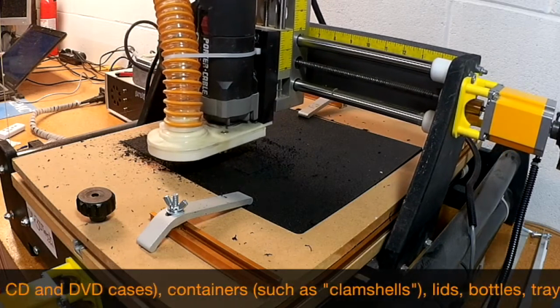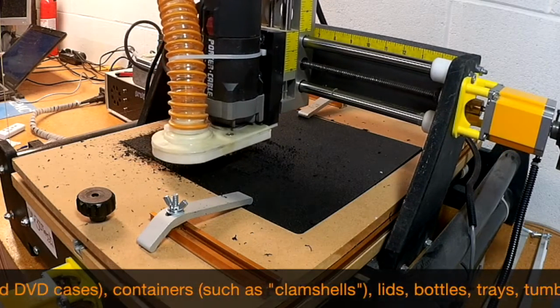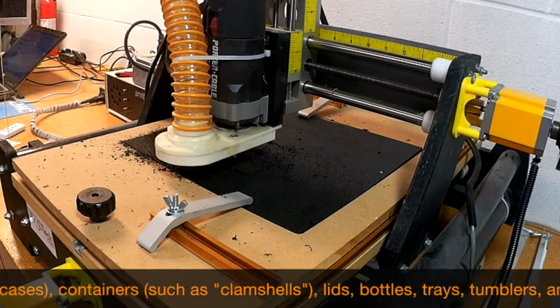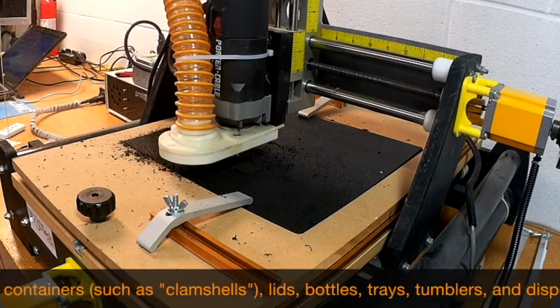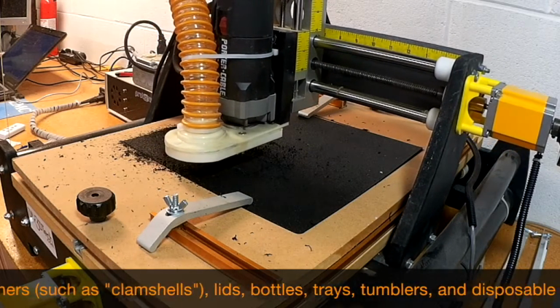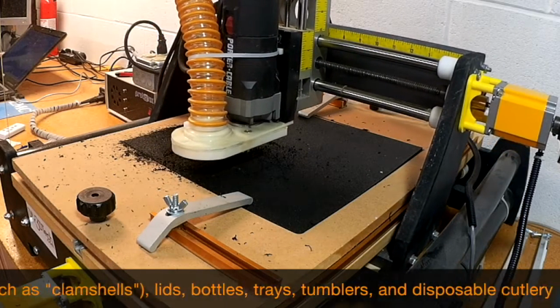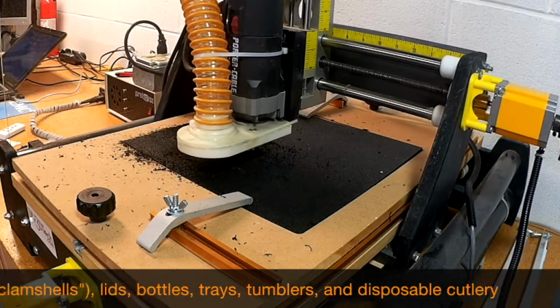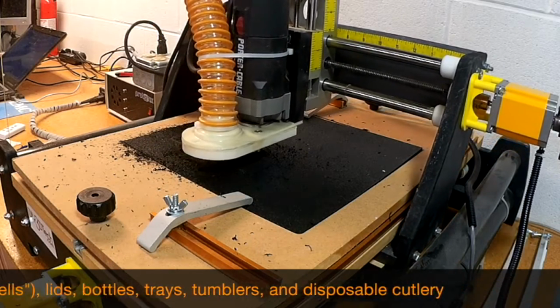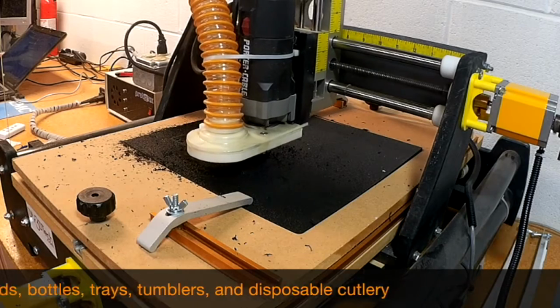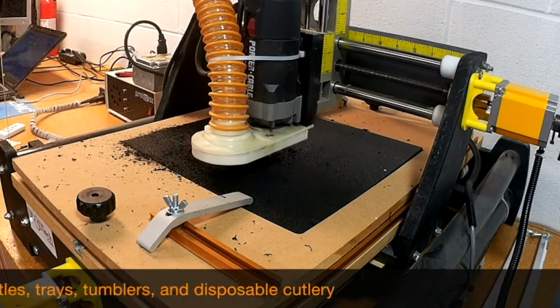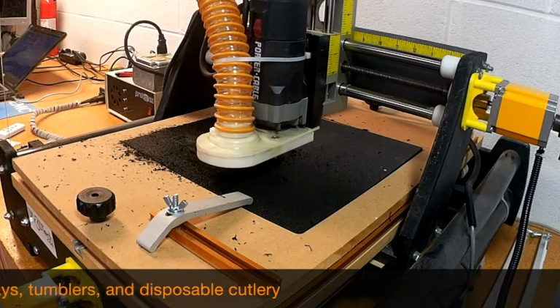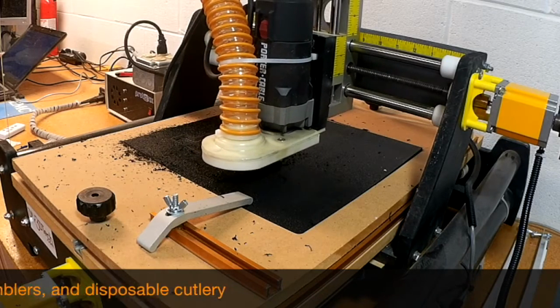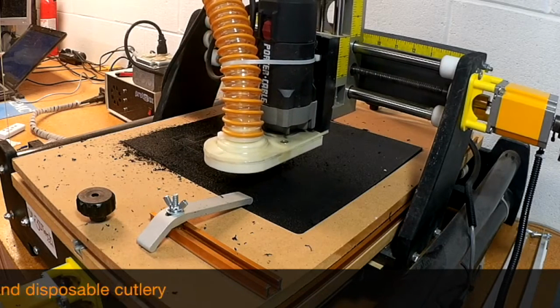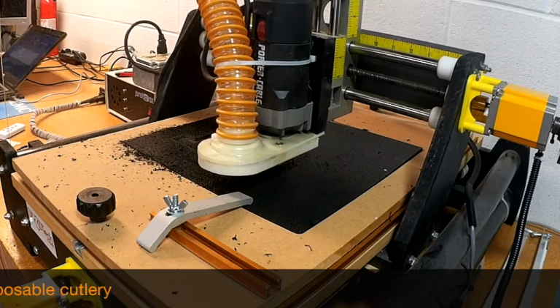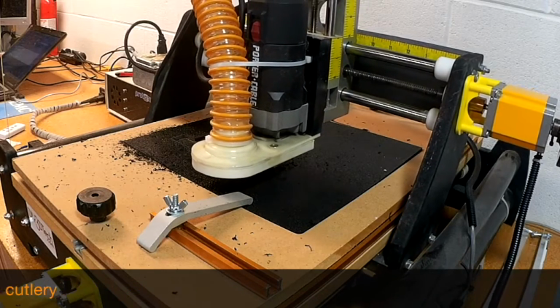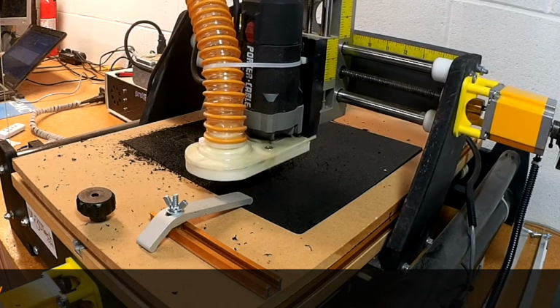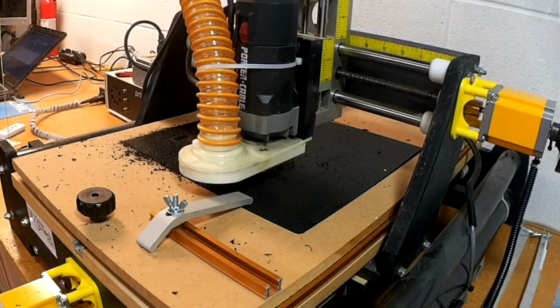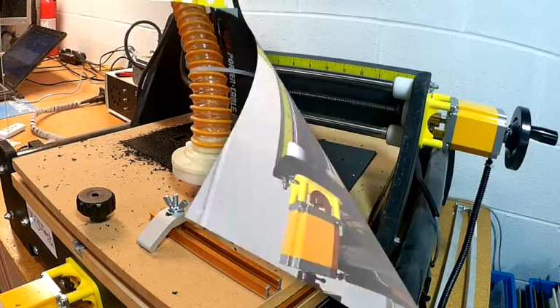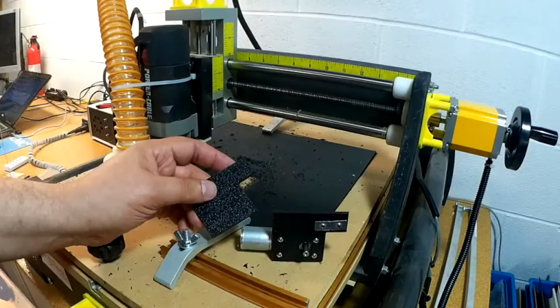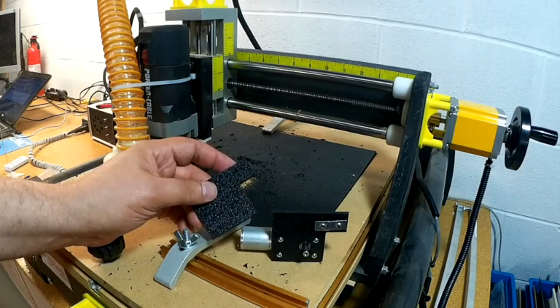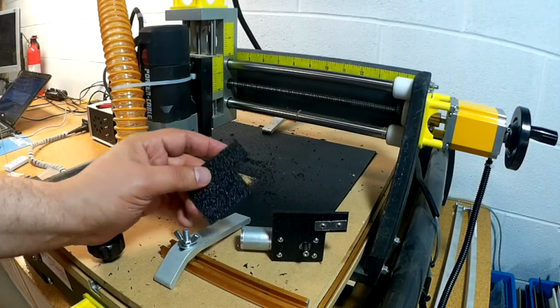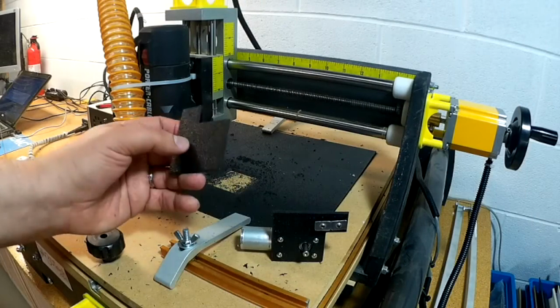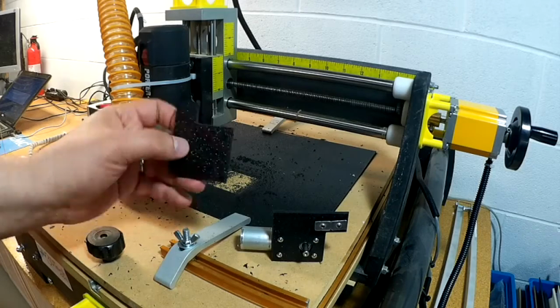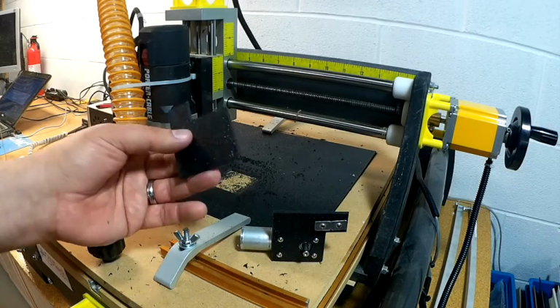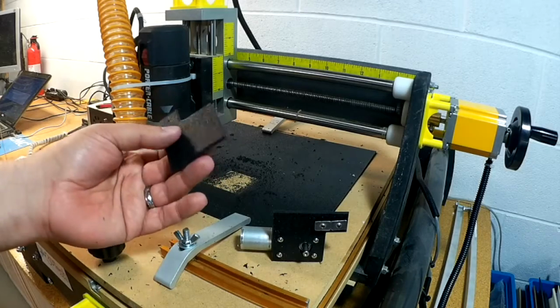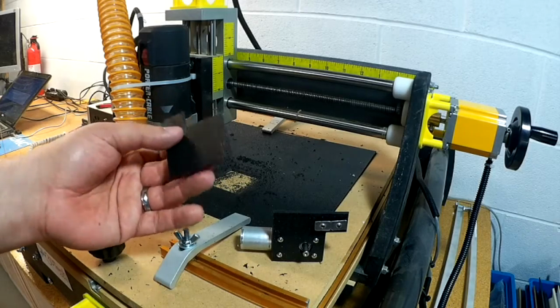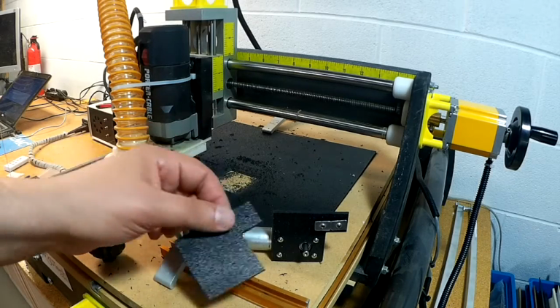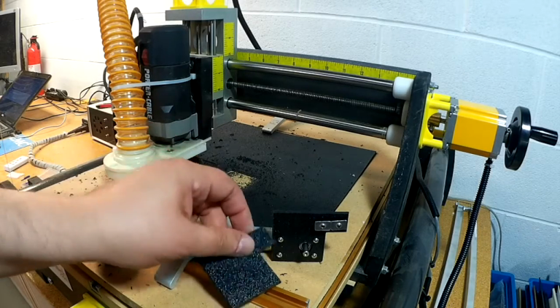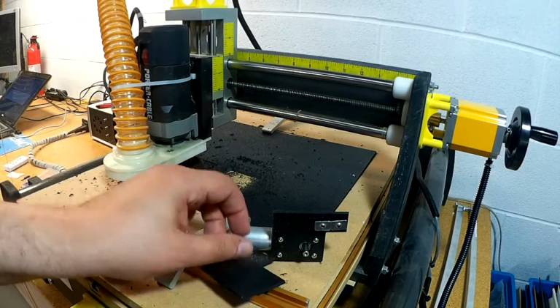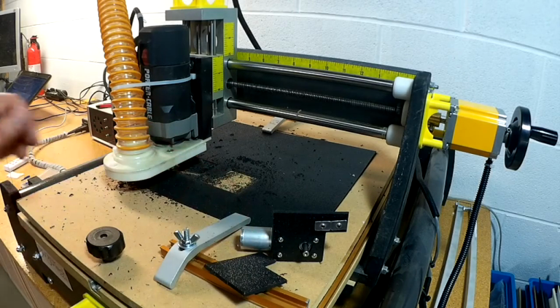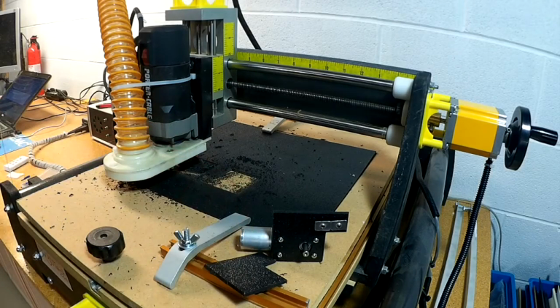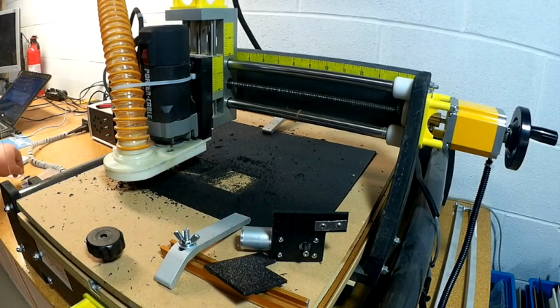Let's take a peek — okay, welcome back from the time-lapse. We've cut out the pieces with the bit.